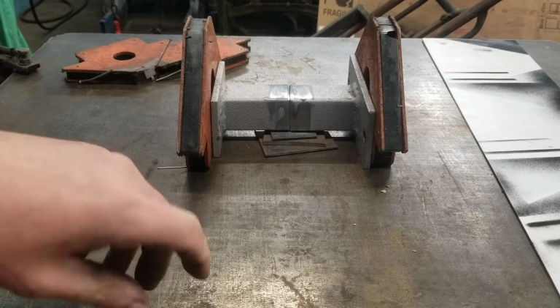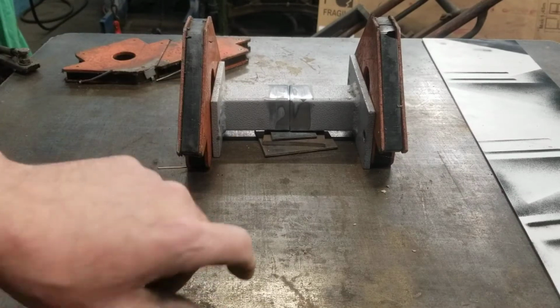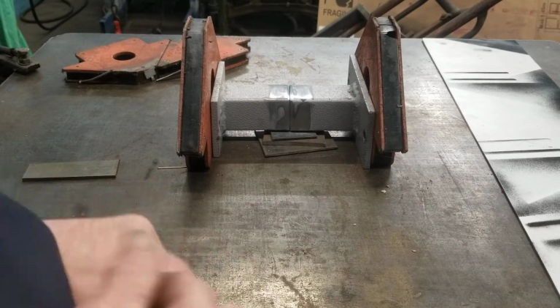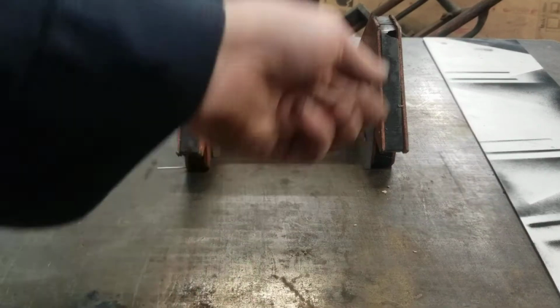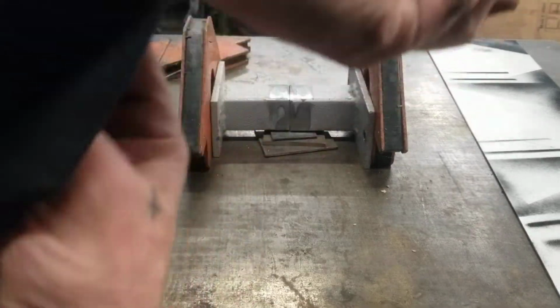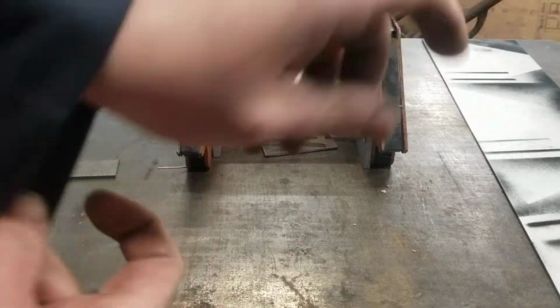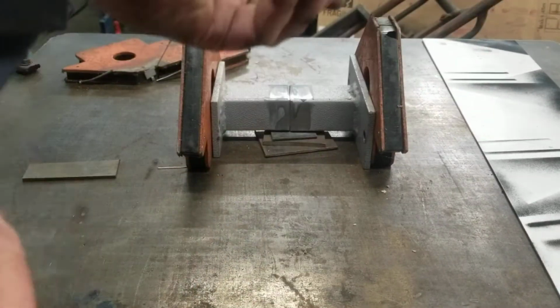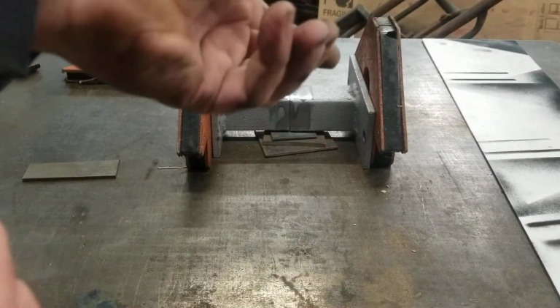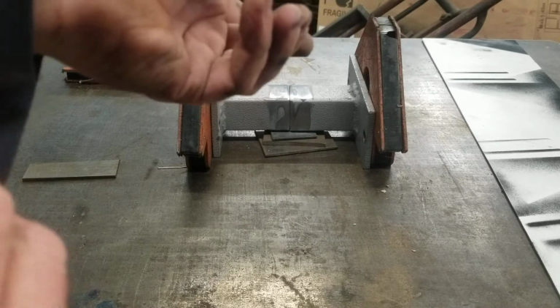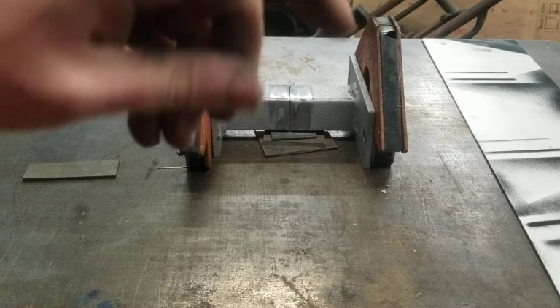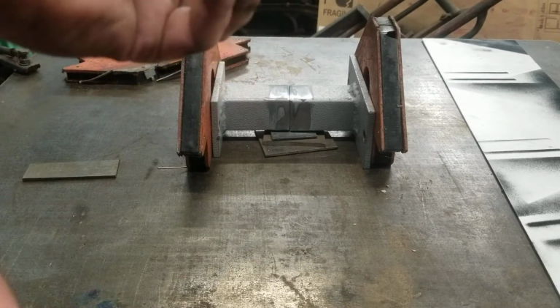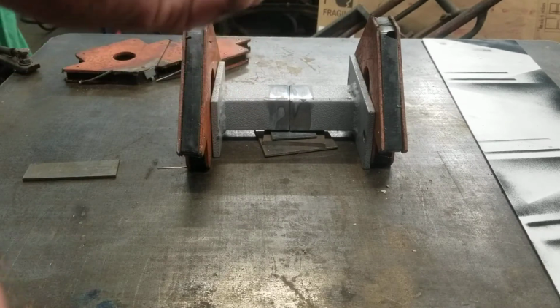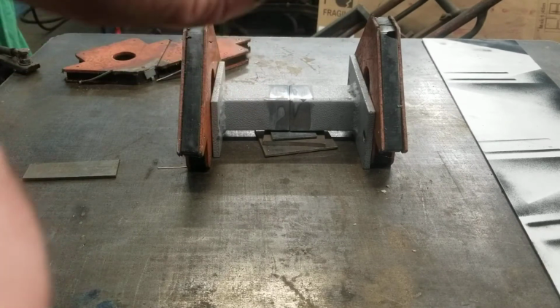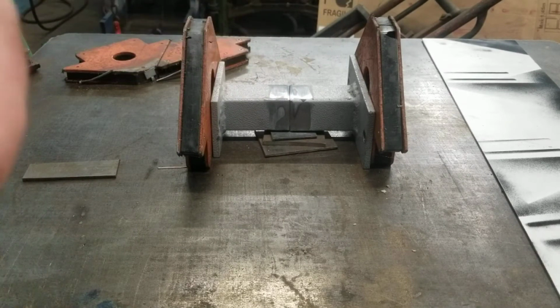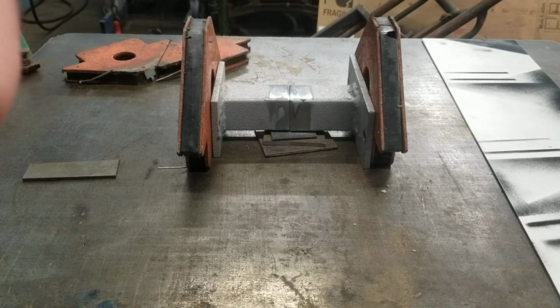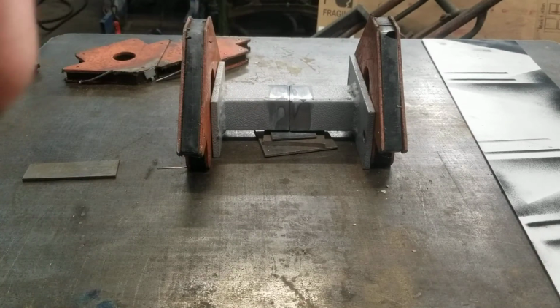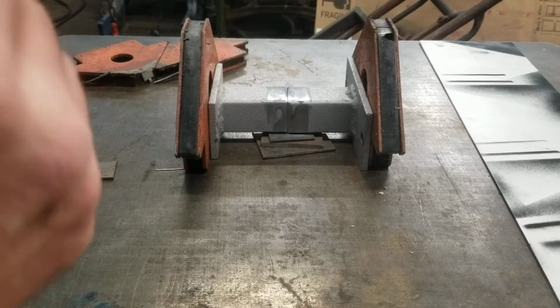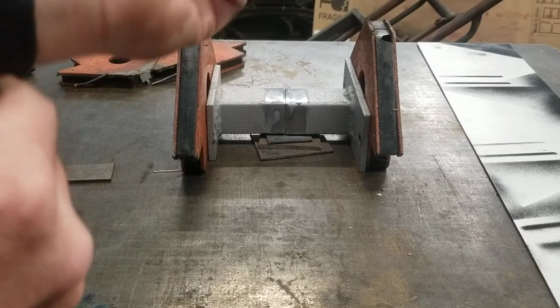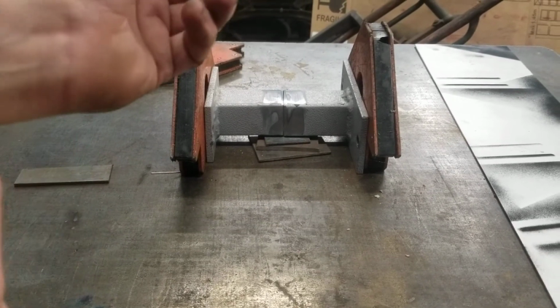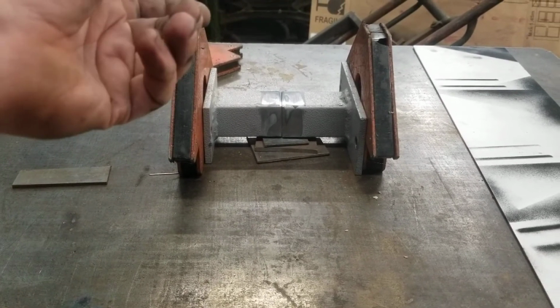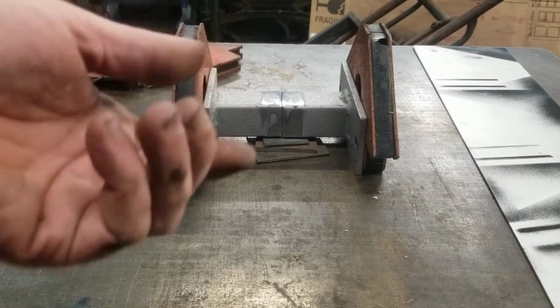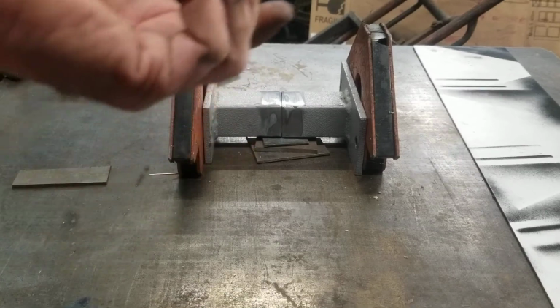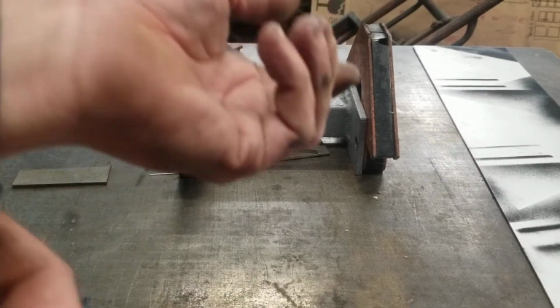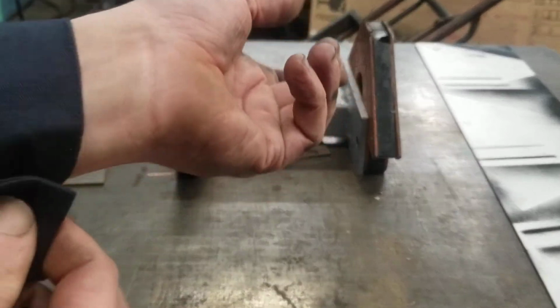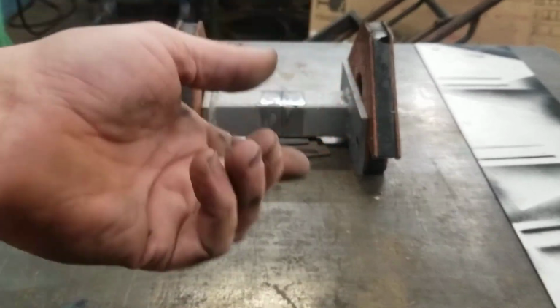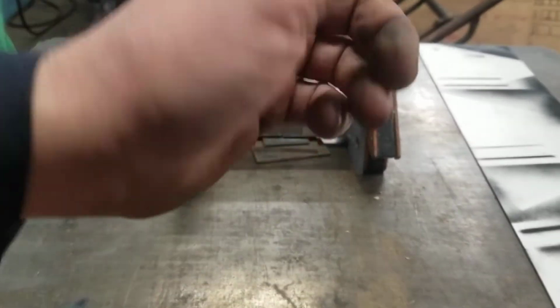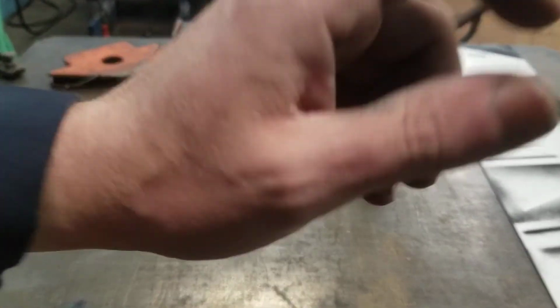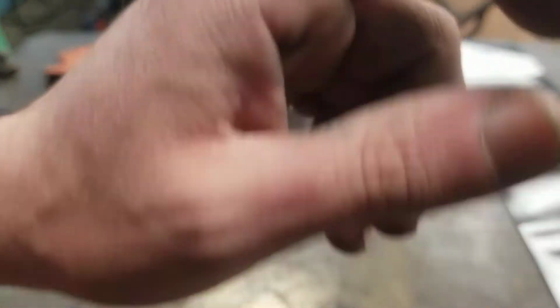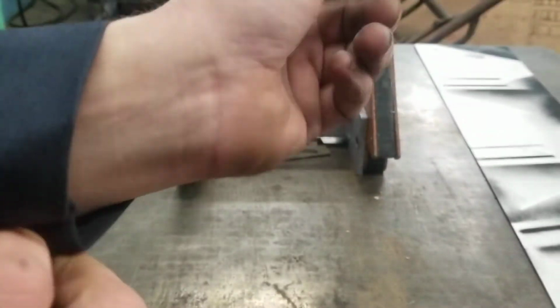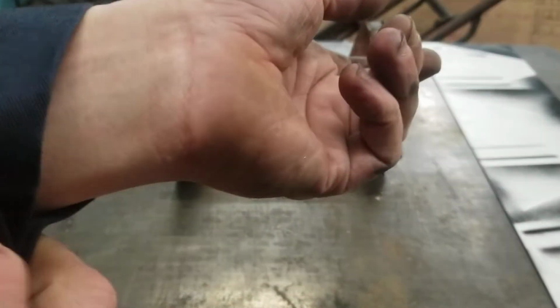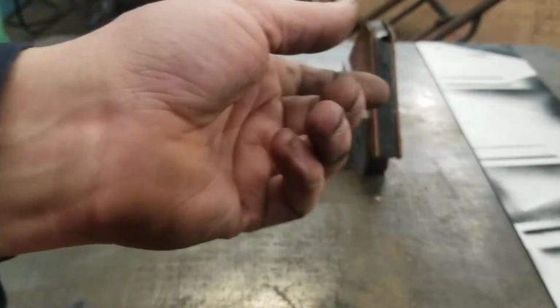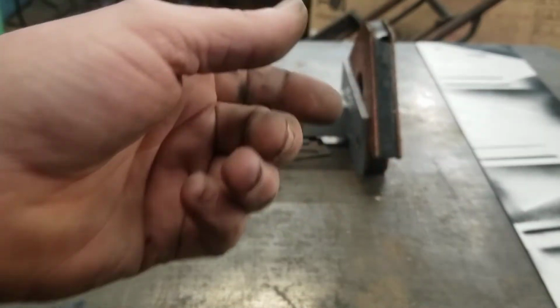I've got my sleeves down for this one — sparks and flash burn. It's very easy to get a sunburn welding; it's so bright that you actually get a sunburn from it.